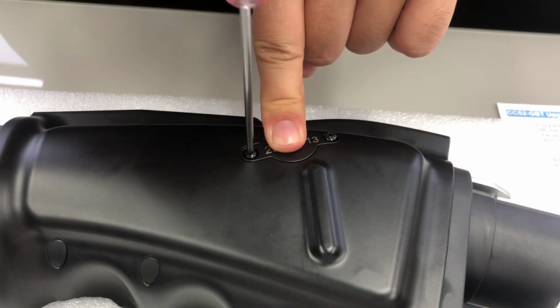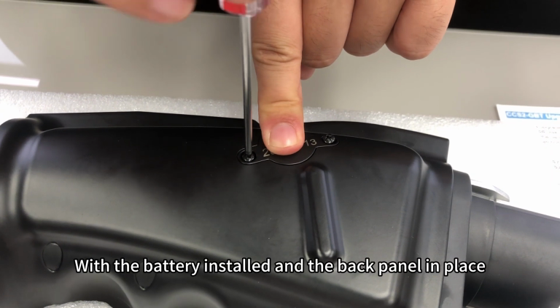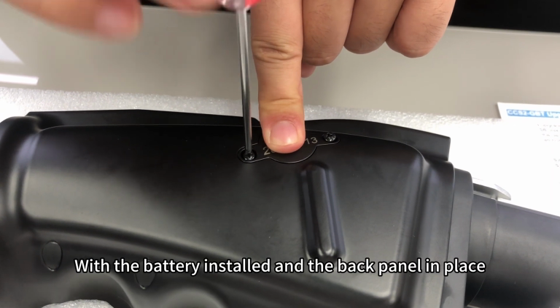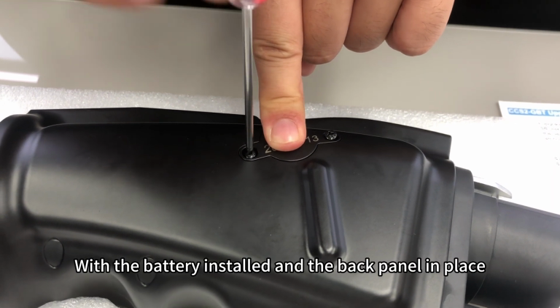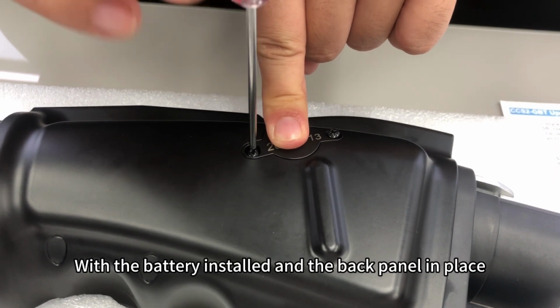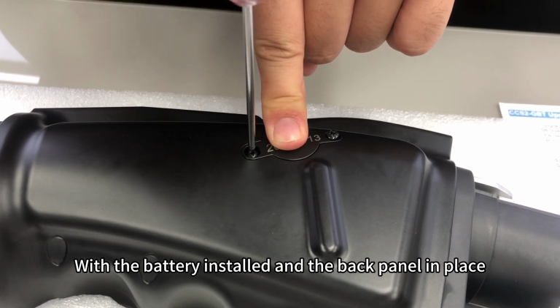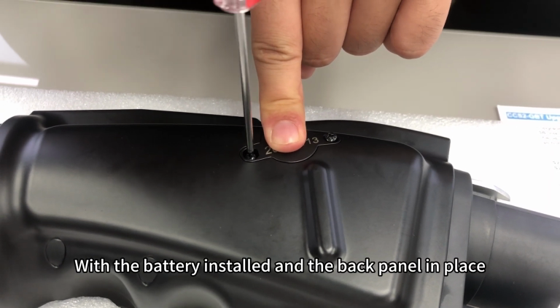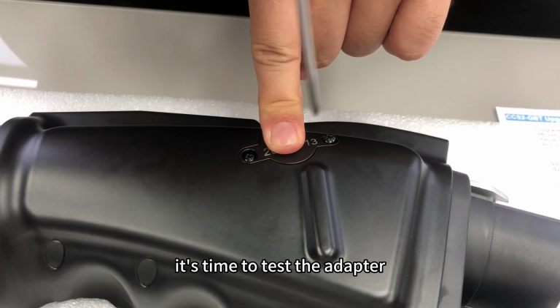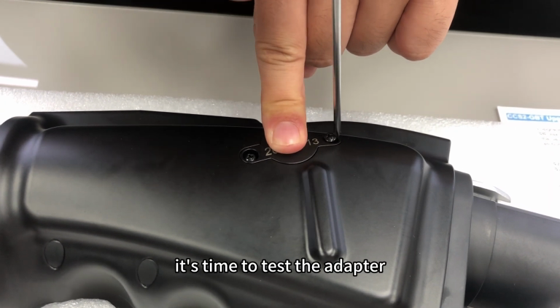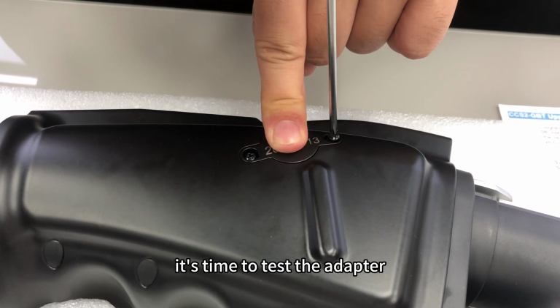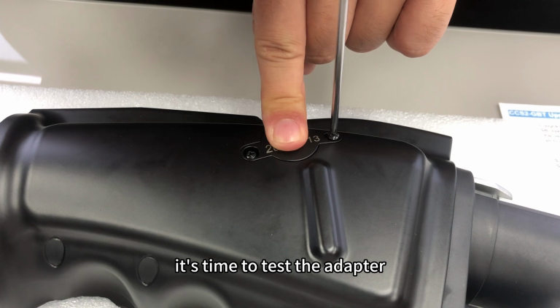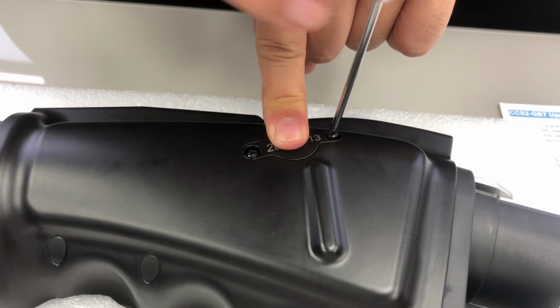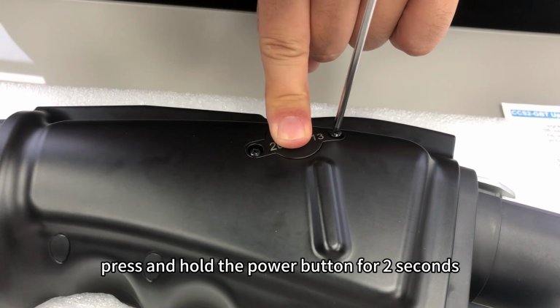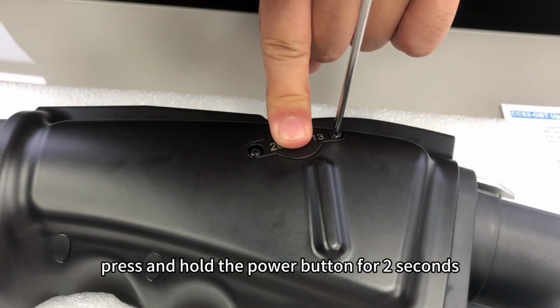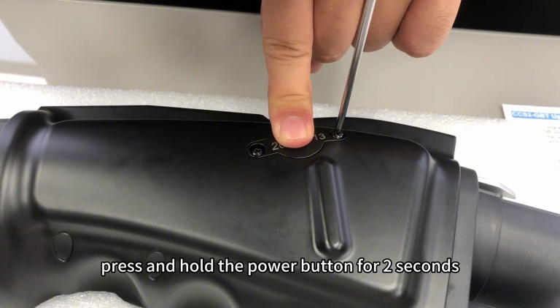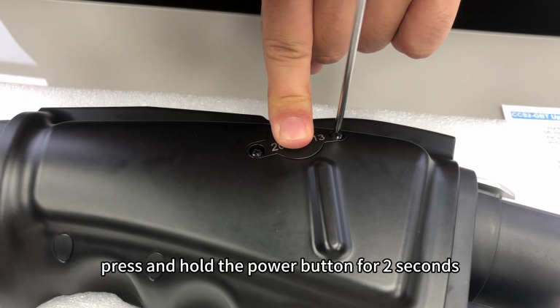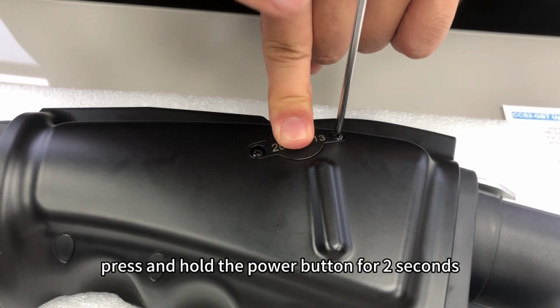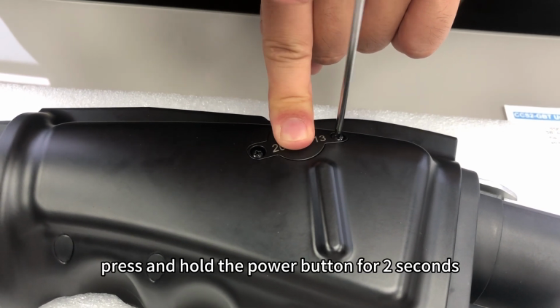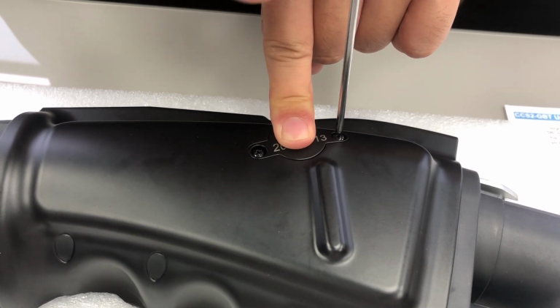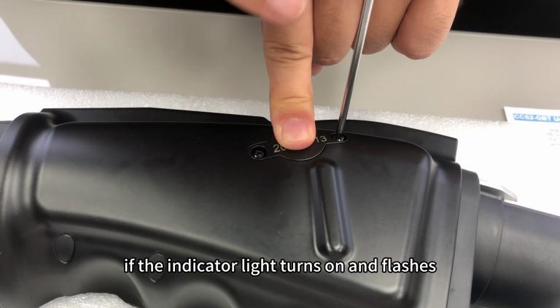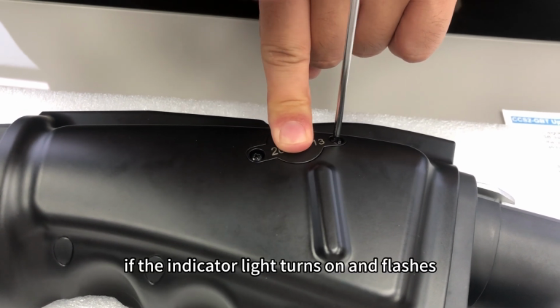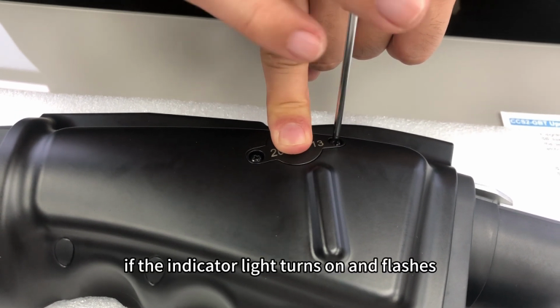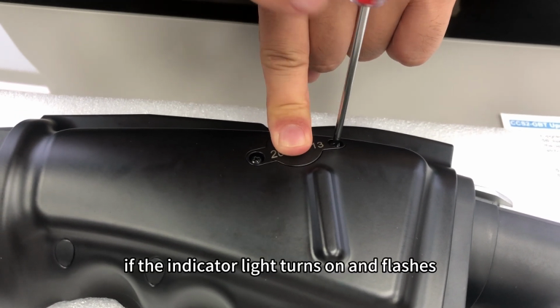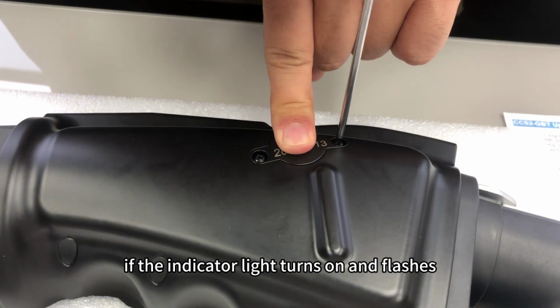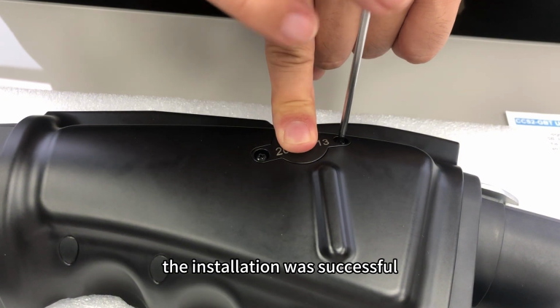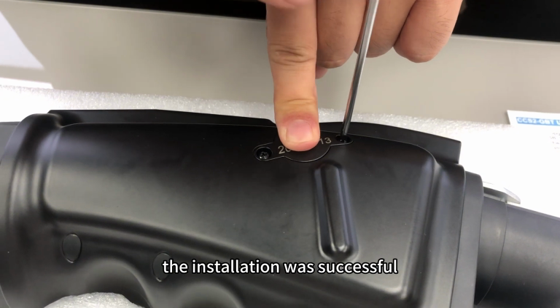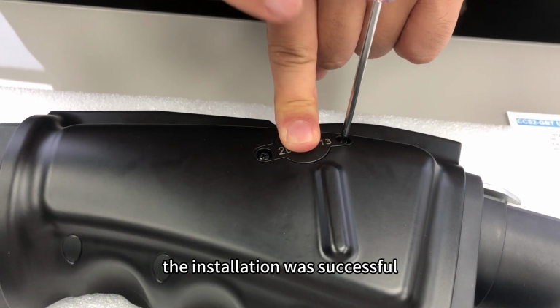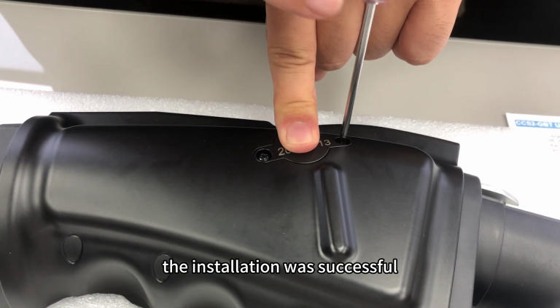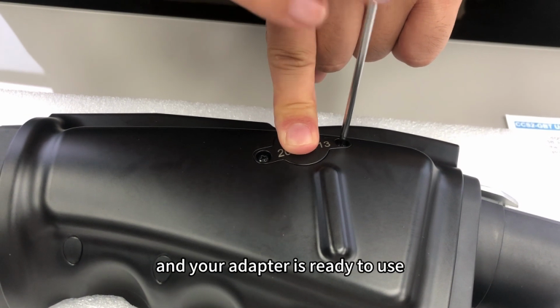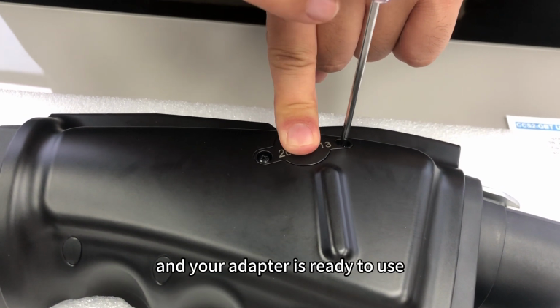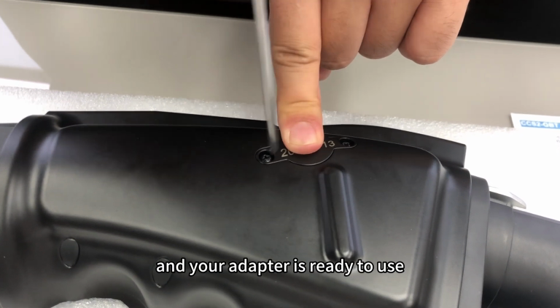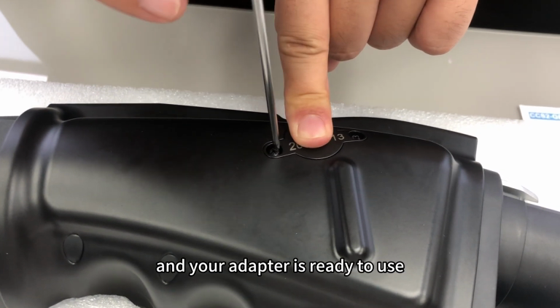With the battery installed and the back panel in place, it's time to test the adapter. Press and hold the power button for two seconds. If the indicator light turns on and flashes, the installation was successful, and your adapter is ready to use.